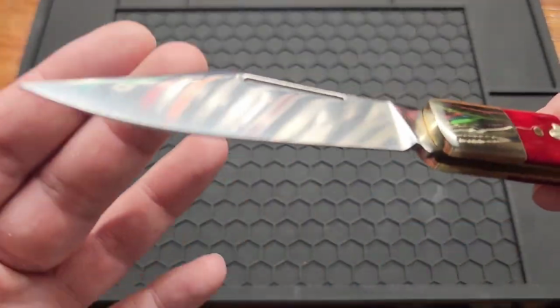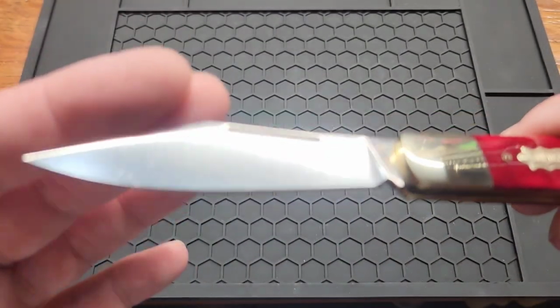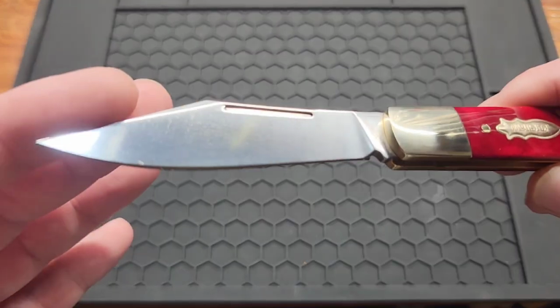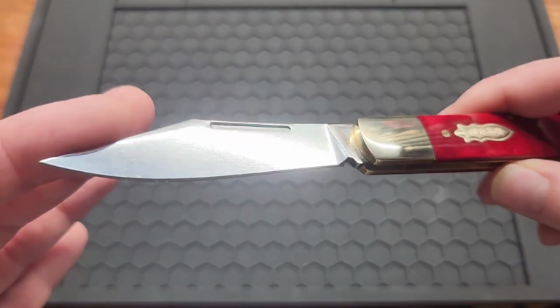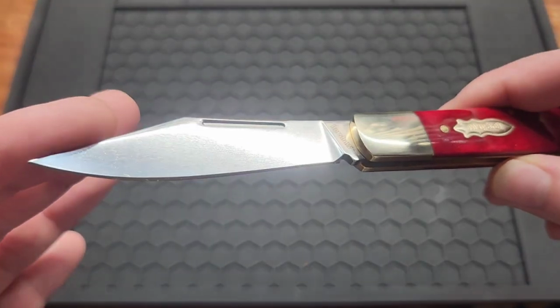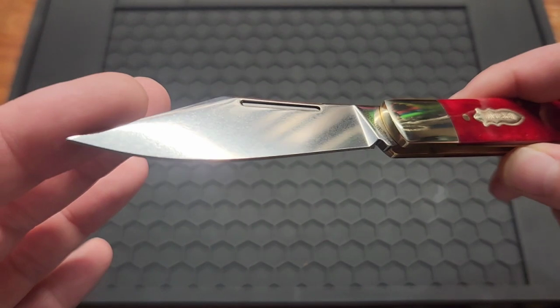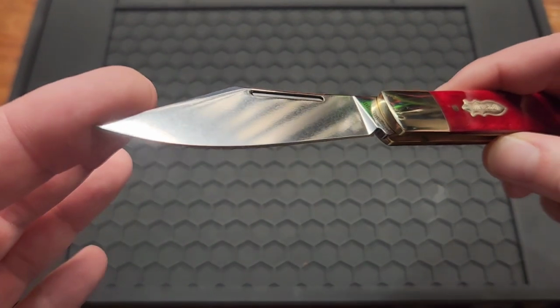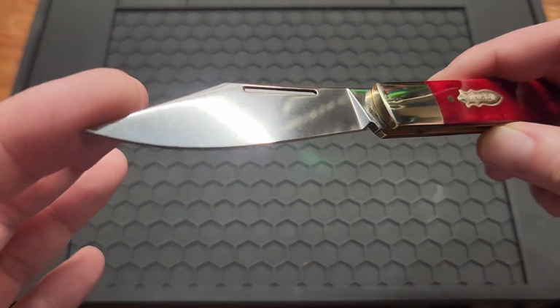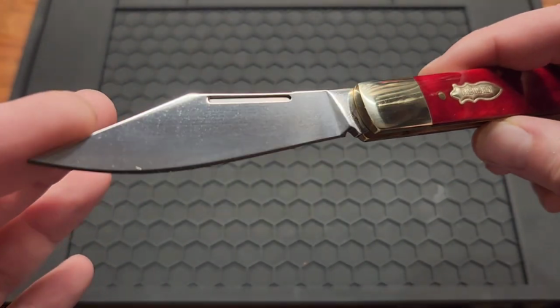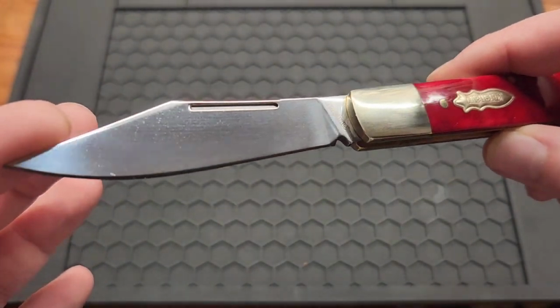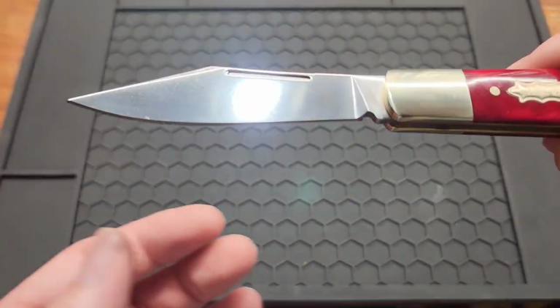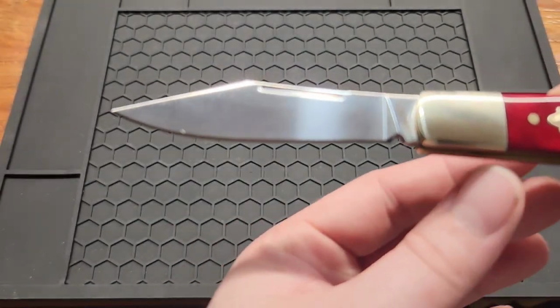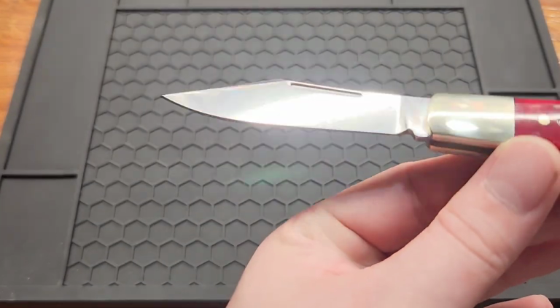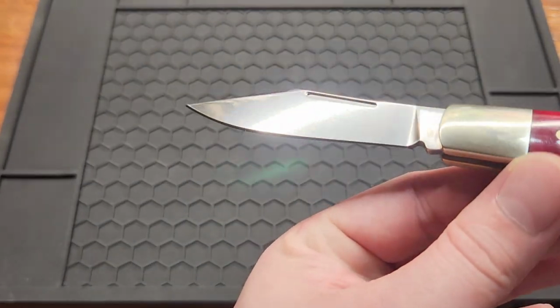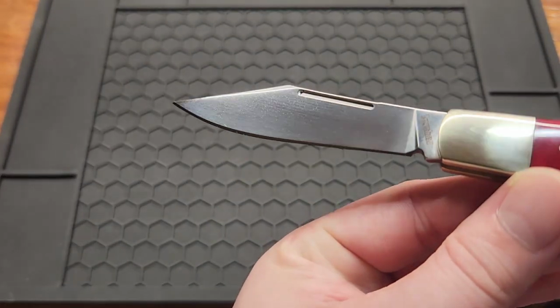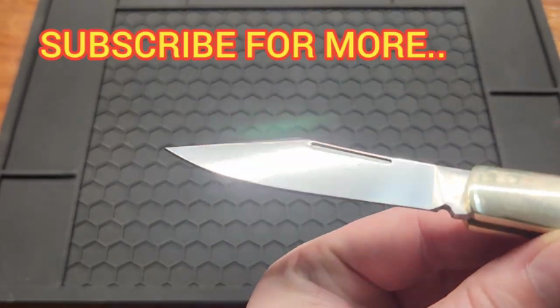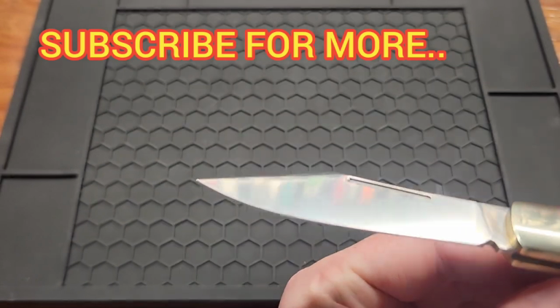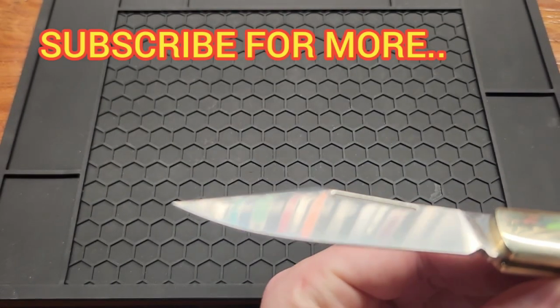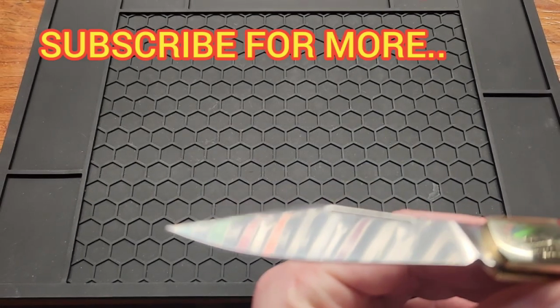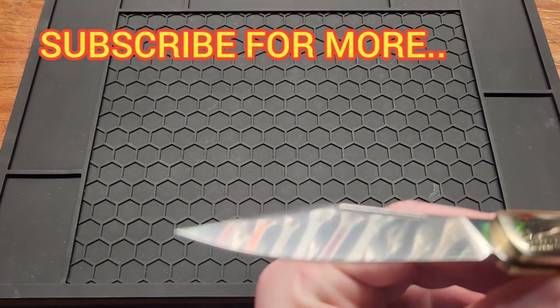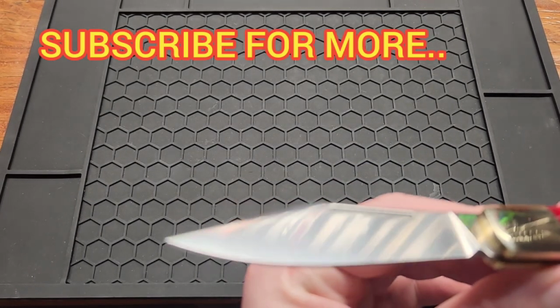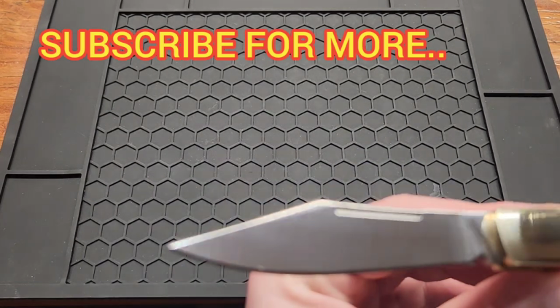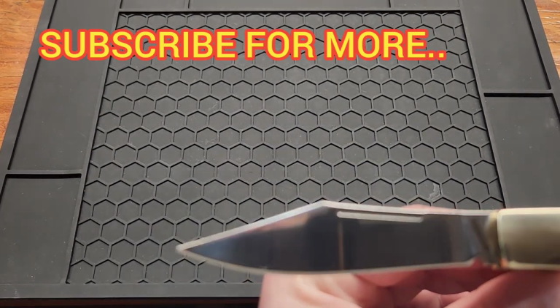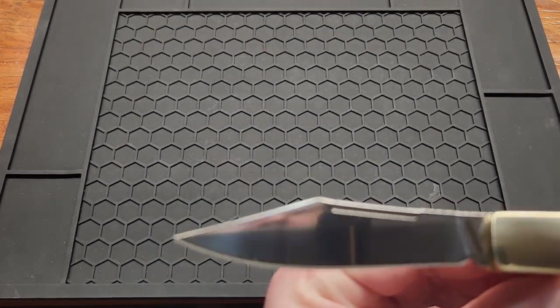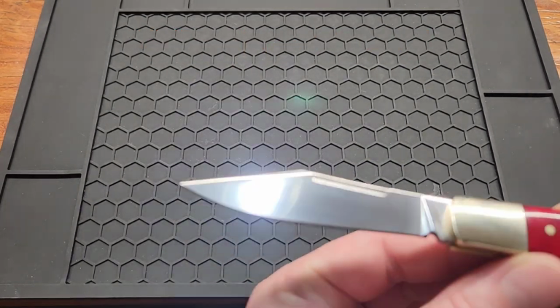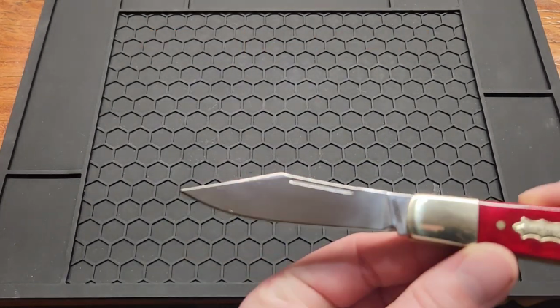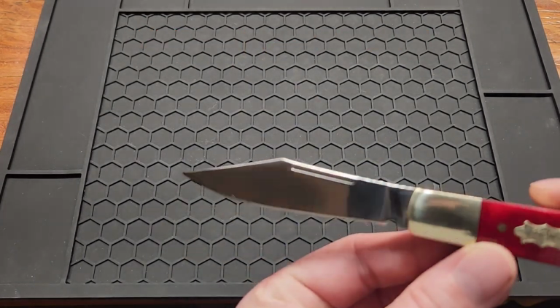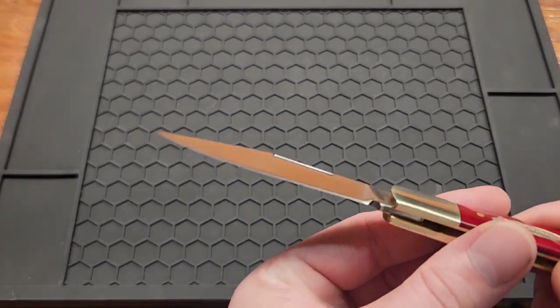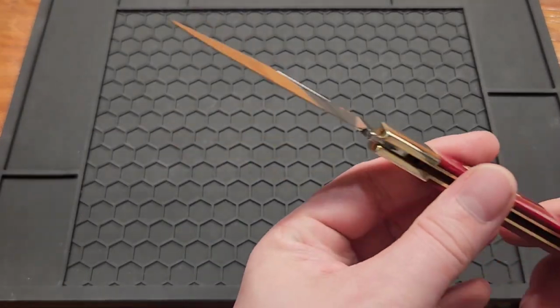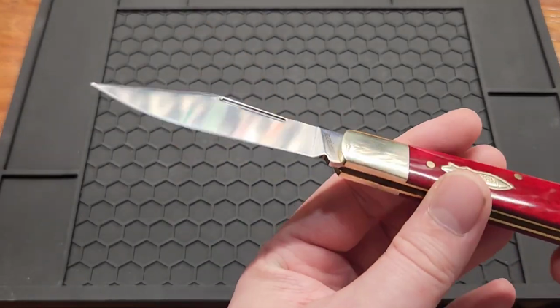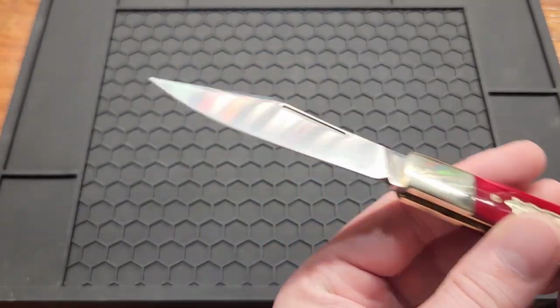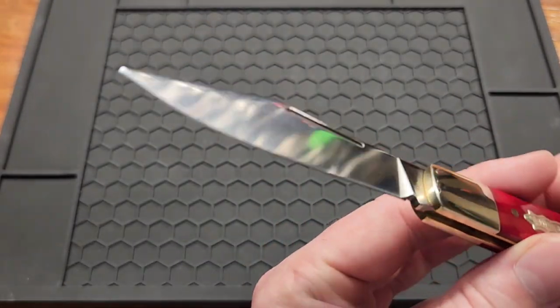As you can see, the website calls this satin, but I'm calling it more of a mirror satin — there are some lines in it, but it's mostly mirror. It's also flat ground.